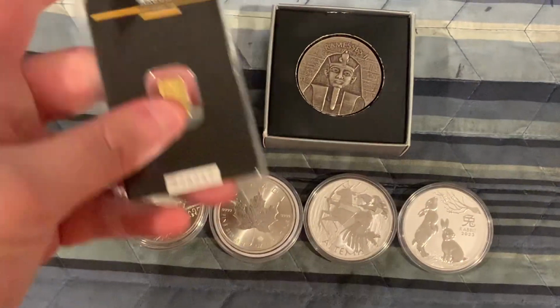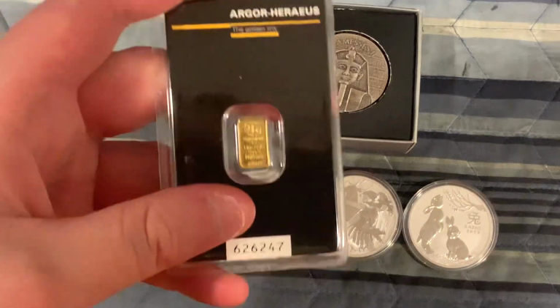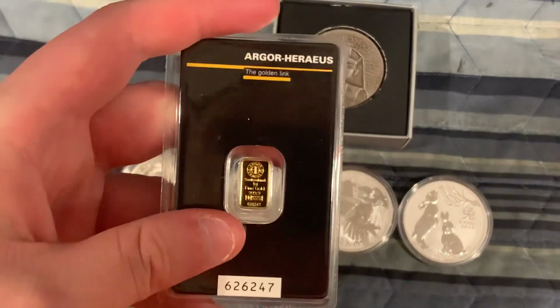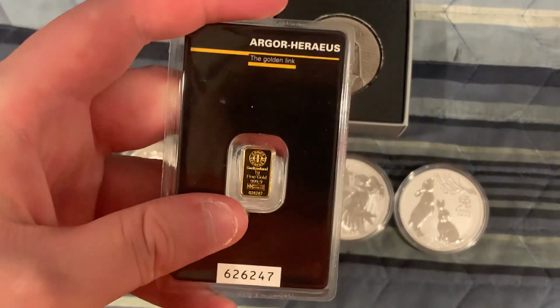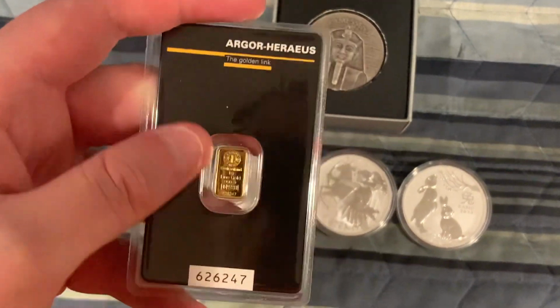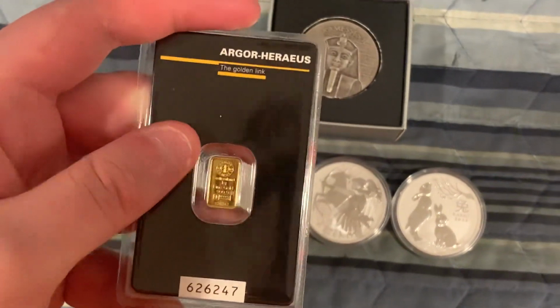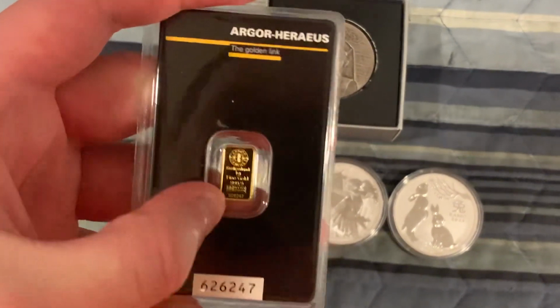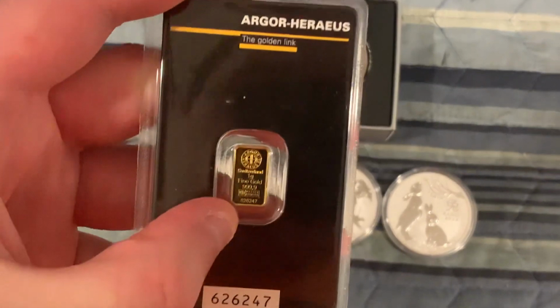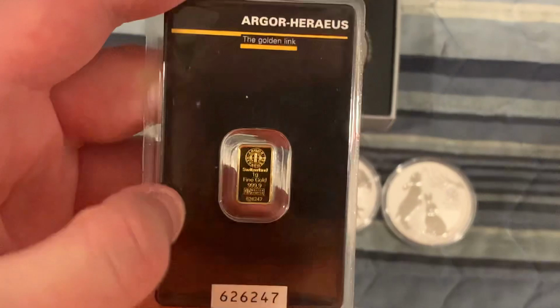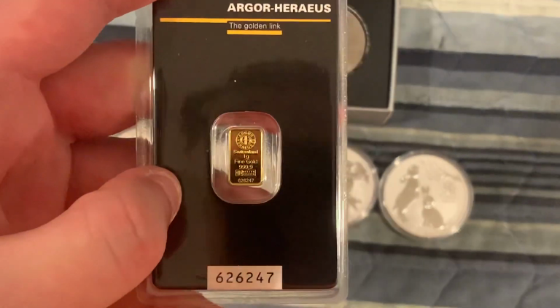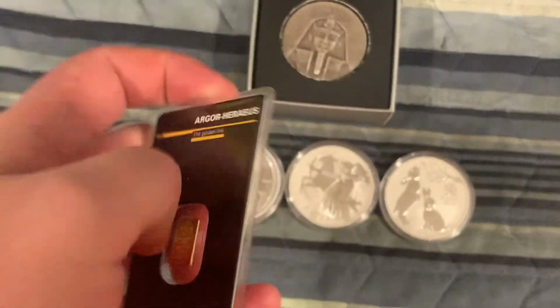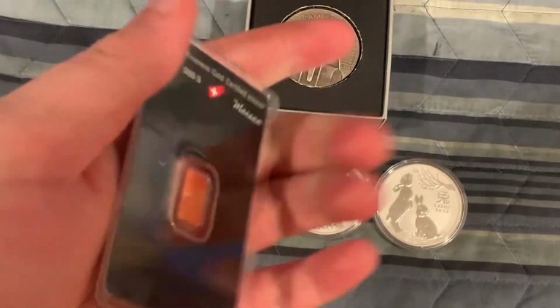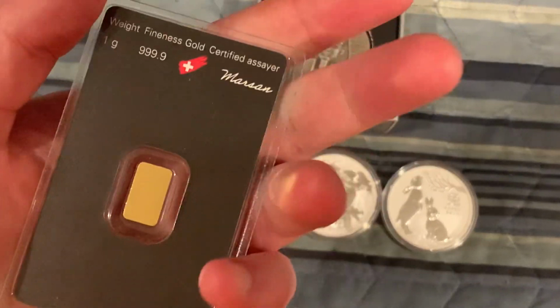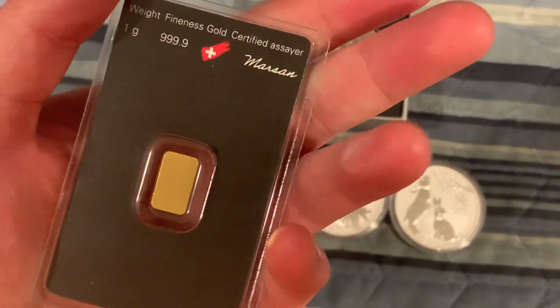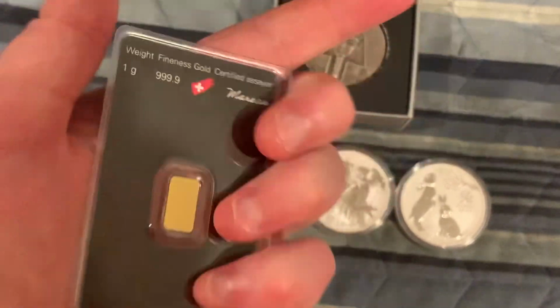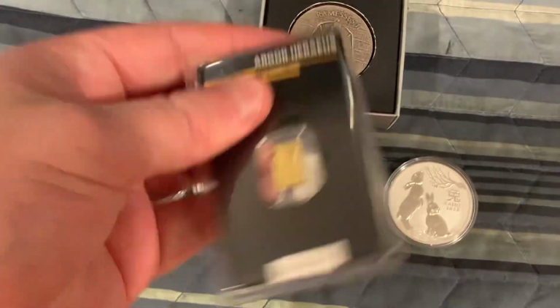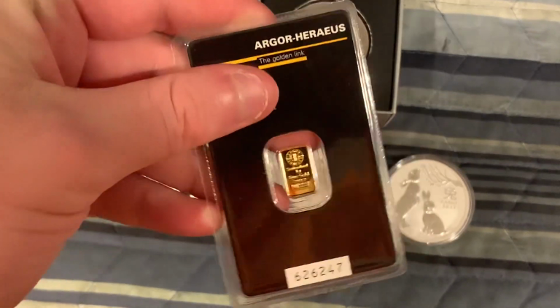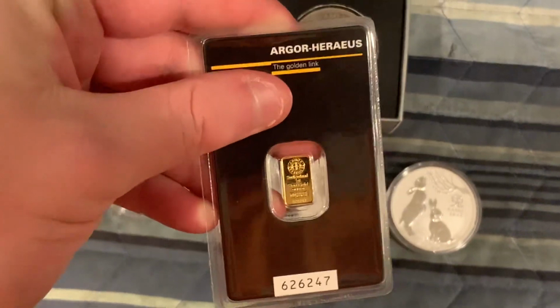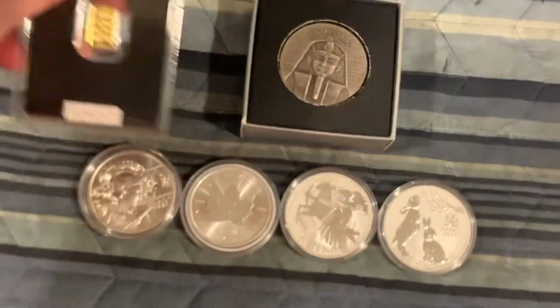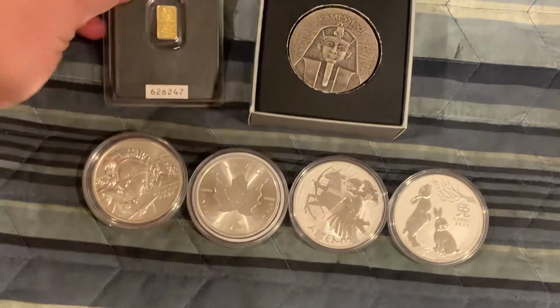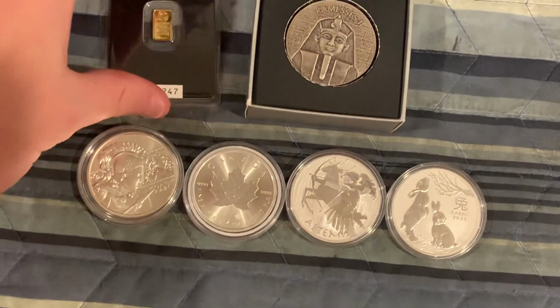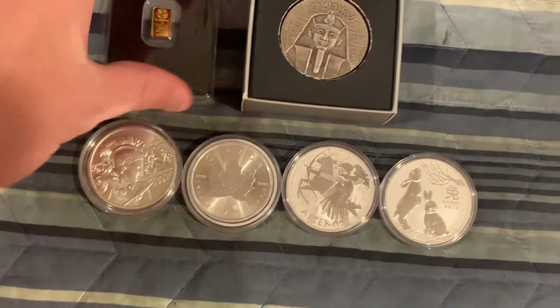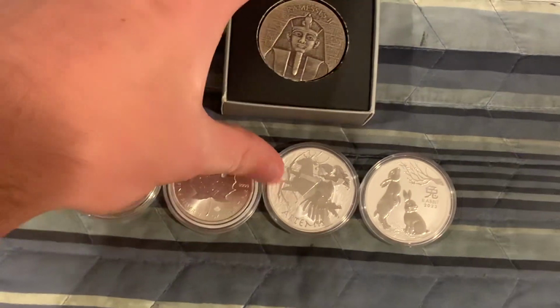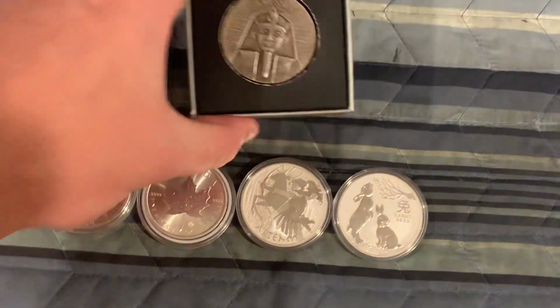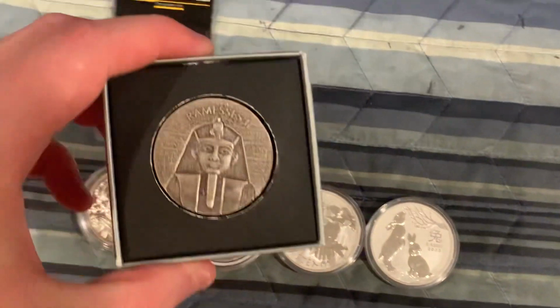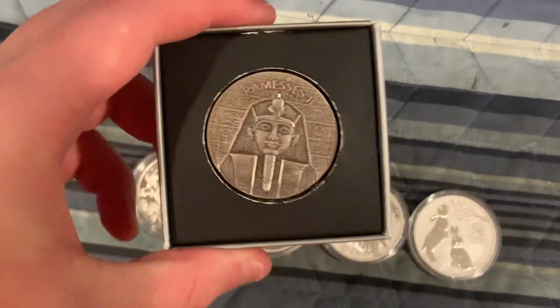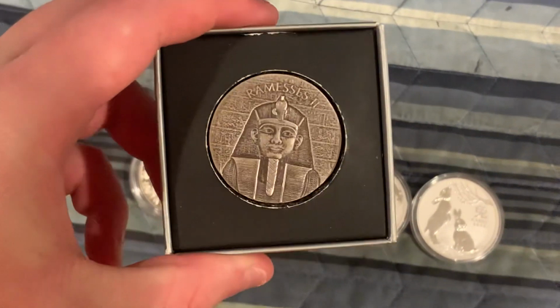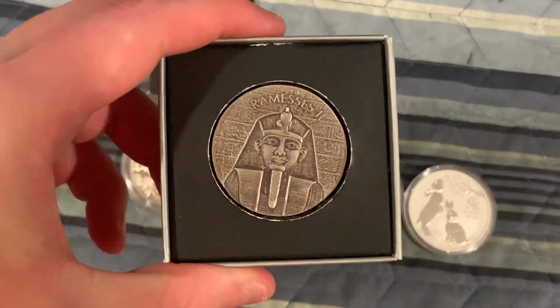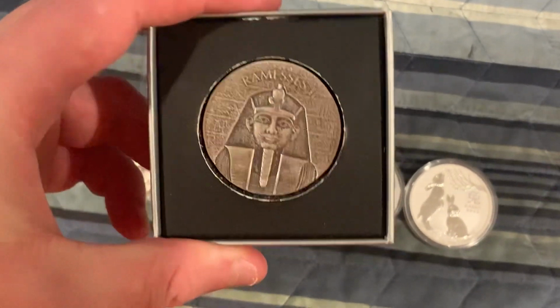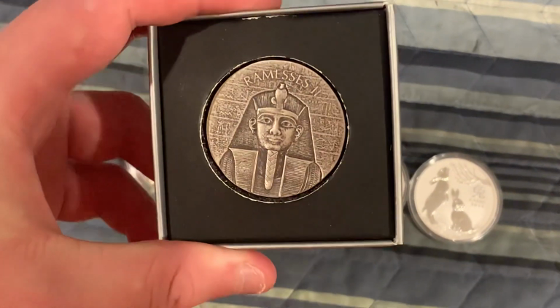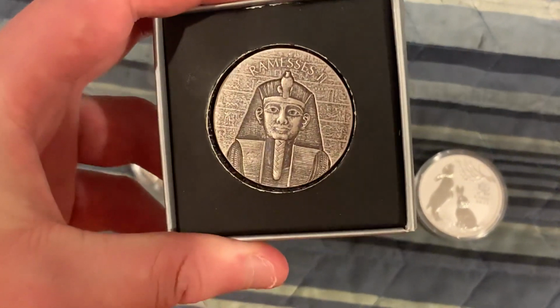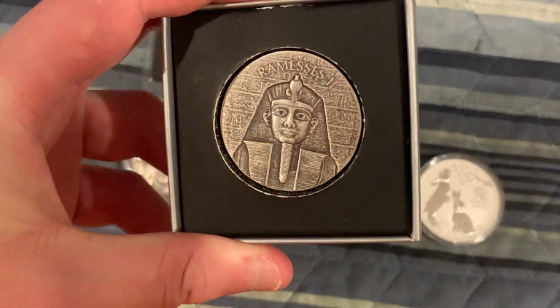First, we have this awesome one gram gold — look how cool it is, it is carded as well. That's what it looks like. Pretty cool. So that's your first option. We also got the two ounce Egyptian God Rami's.